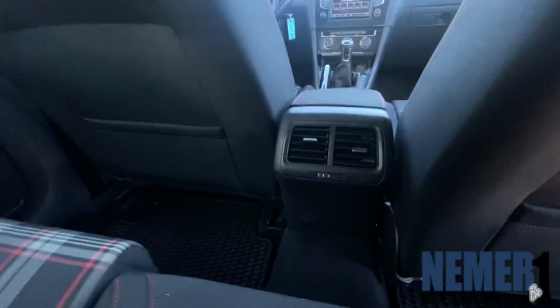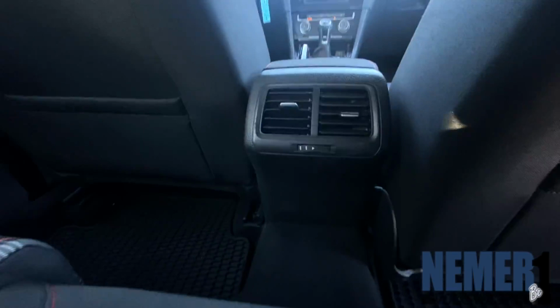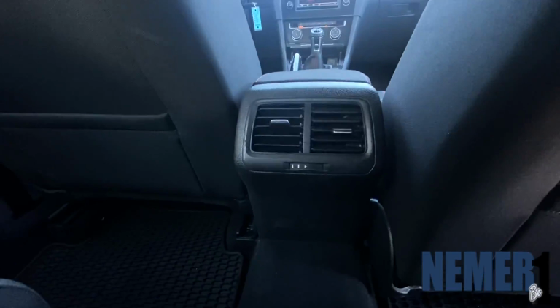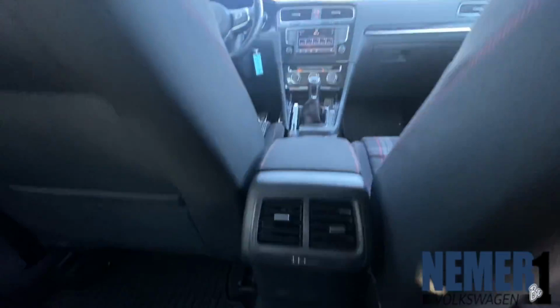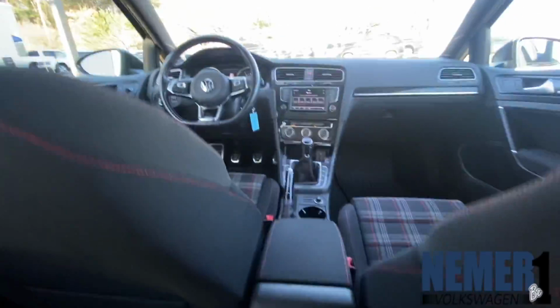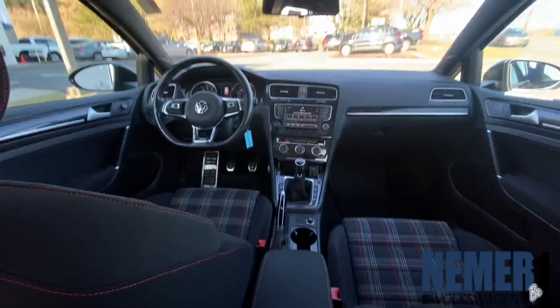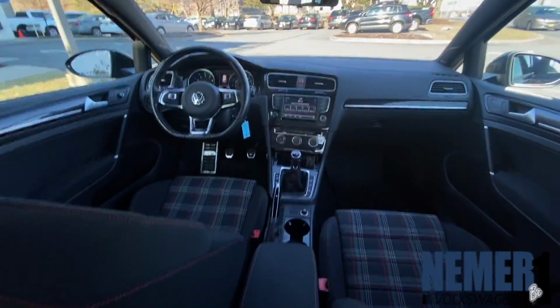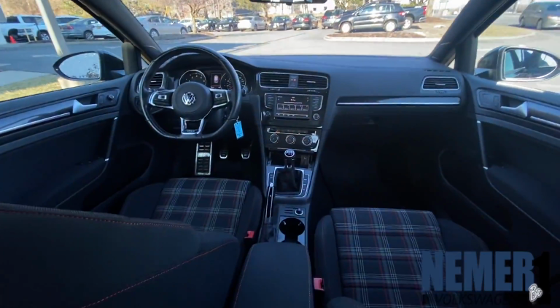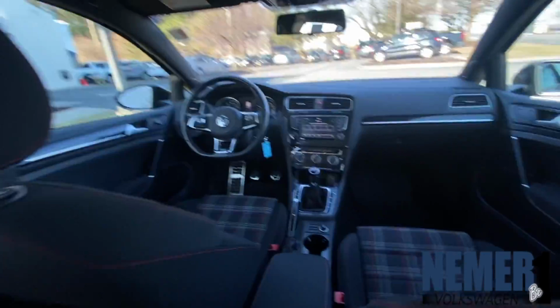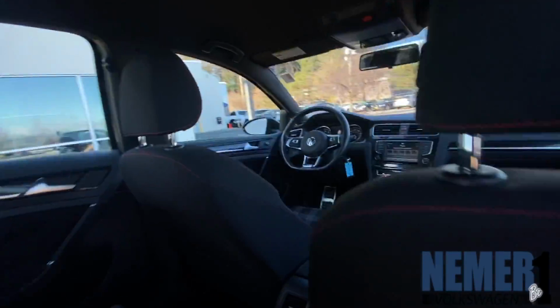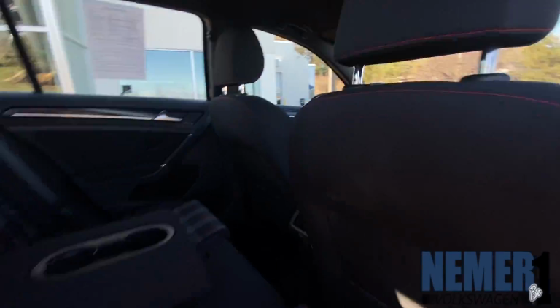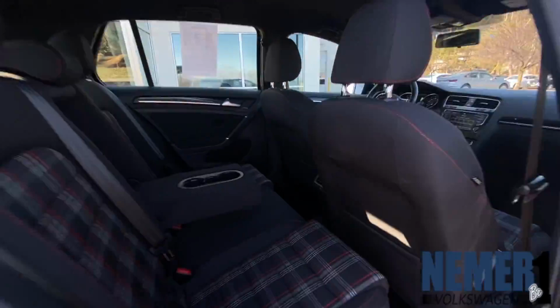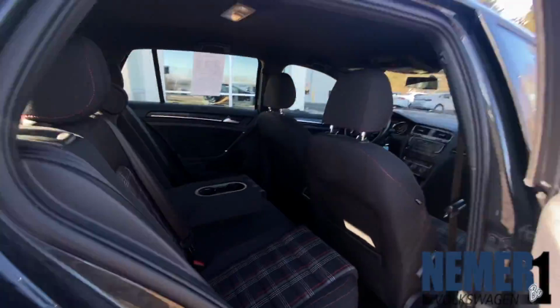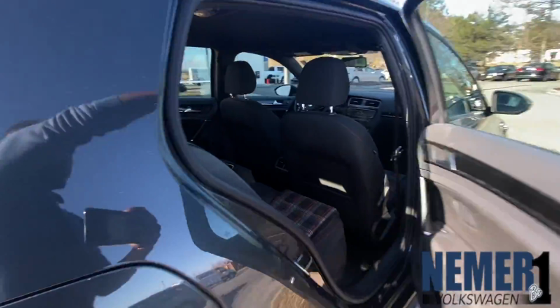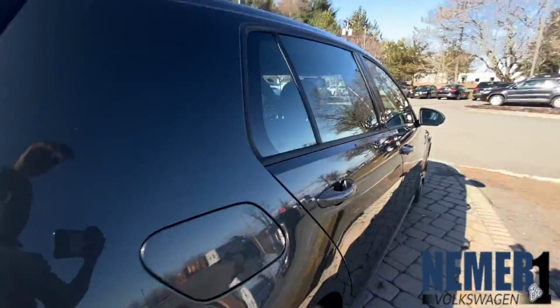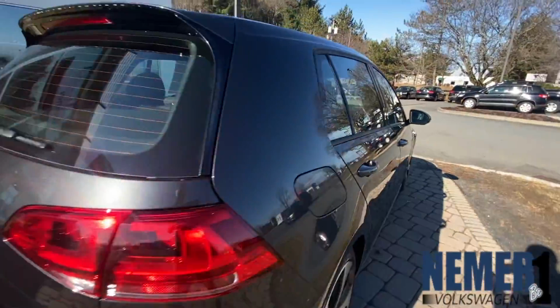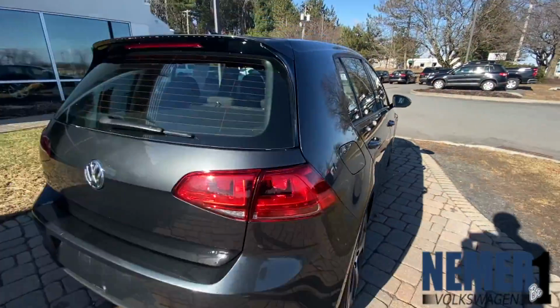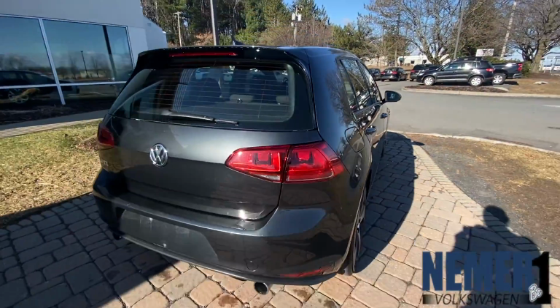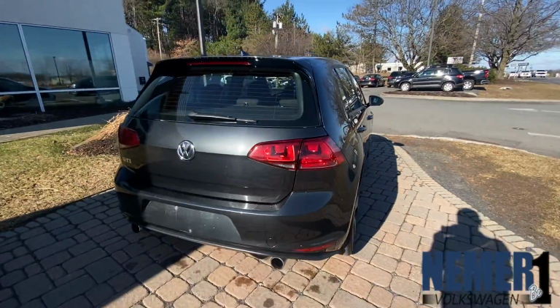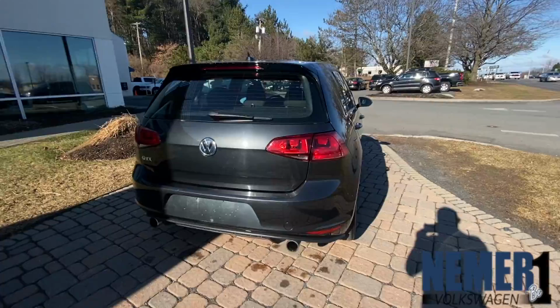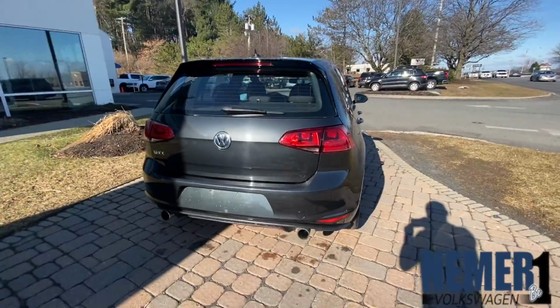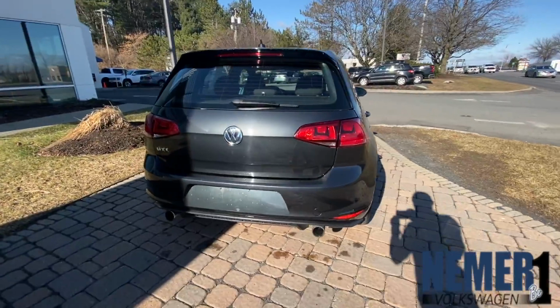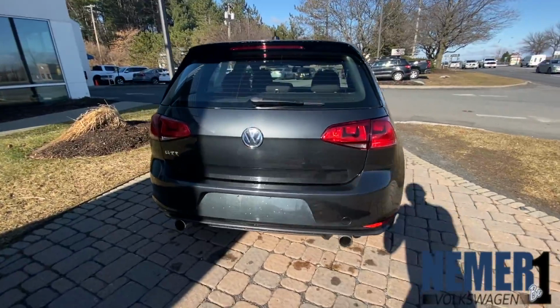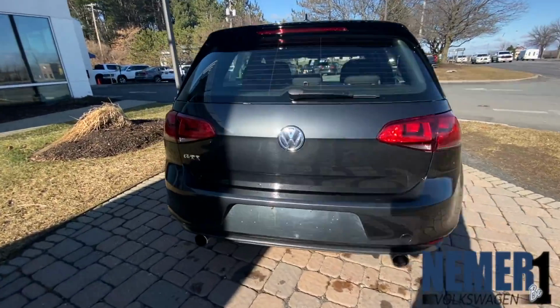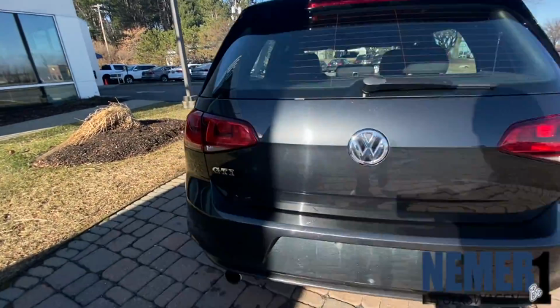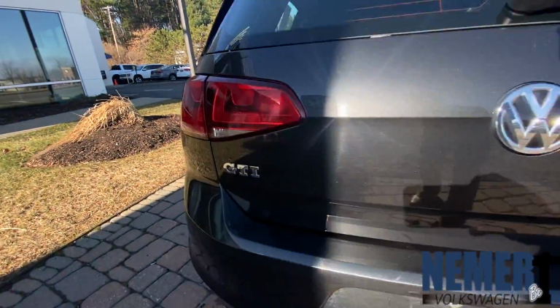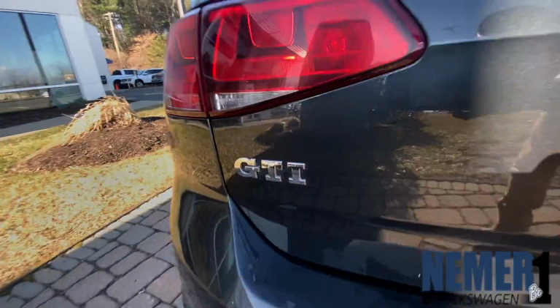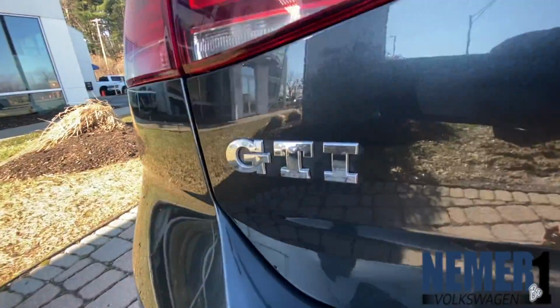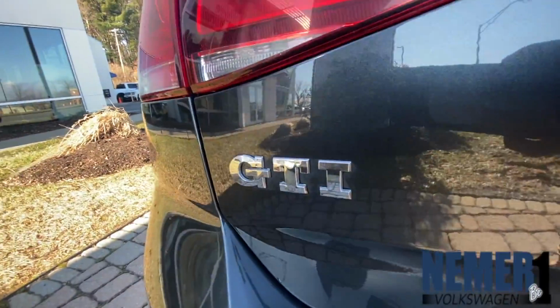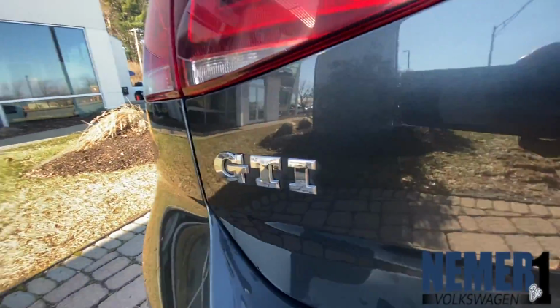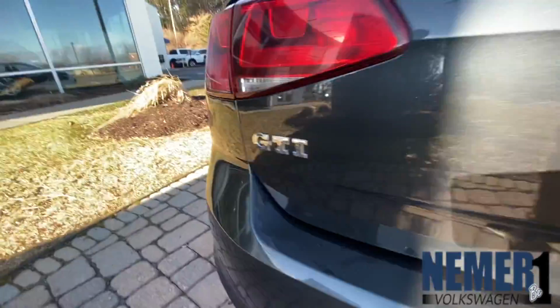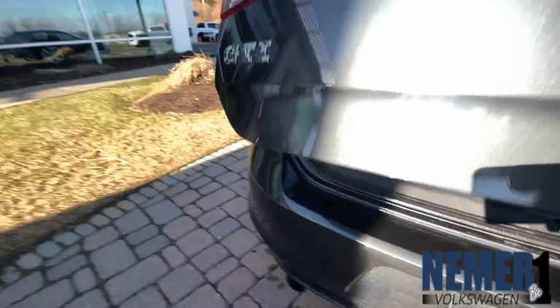ABS and driveline traction control, front assist with autonomous emergency braking, blind spot monitor and sensors, rear cross-traffic alert and backup camera.